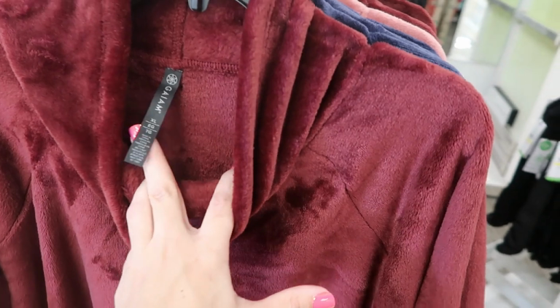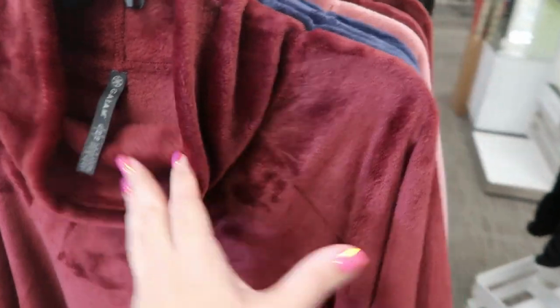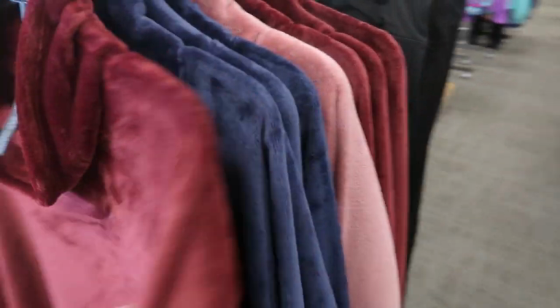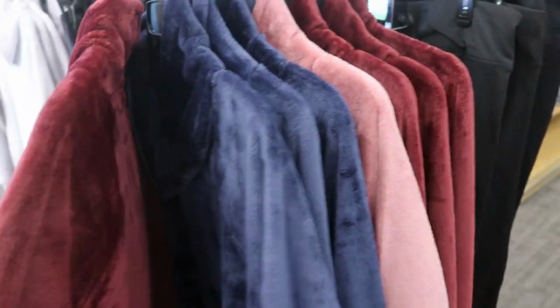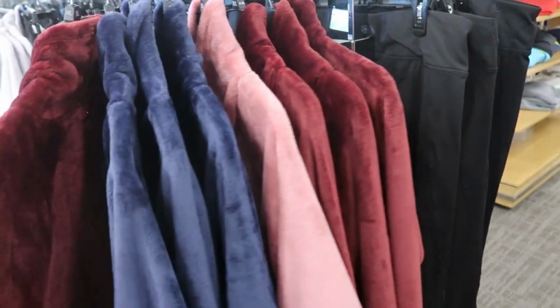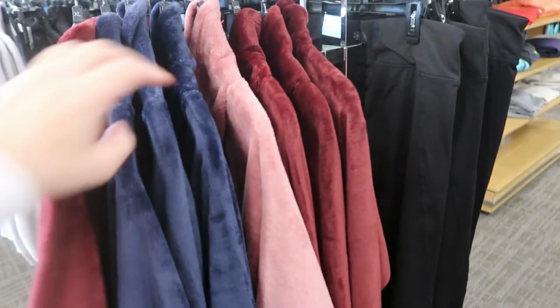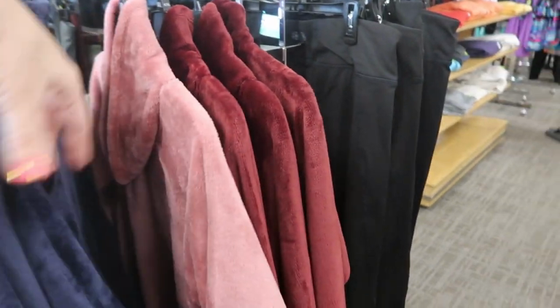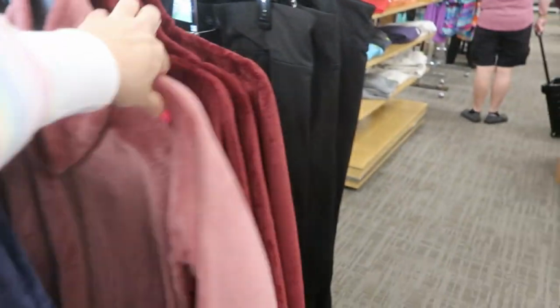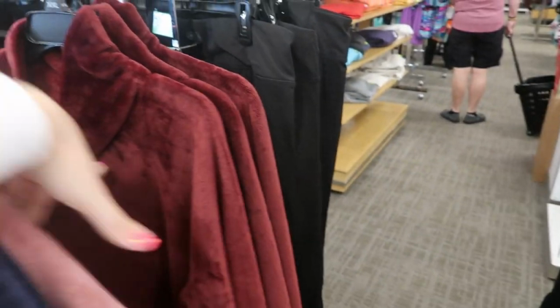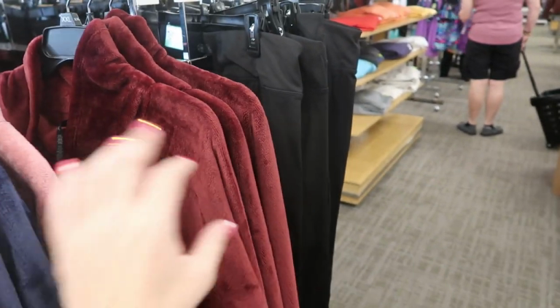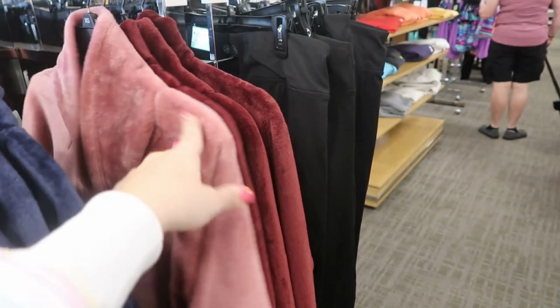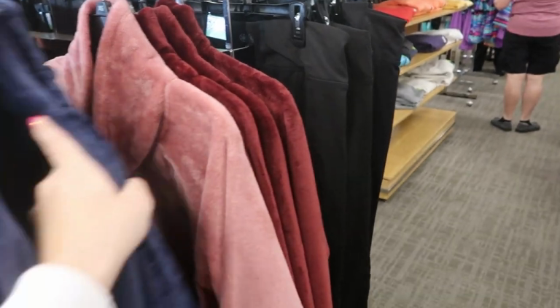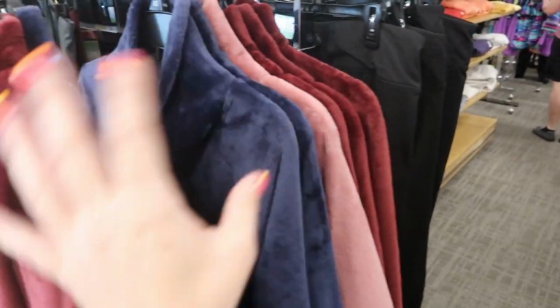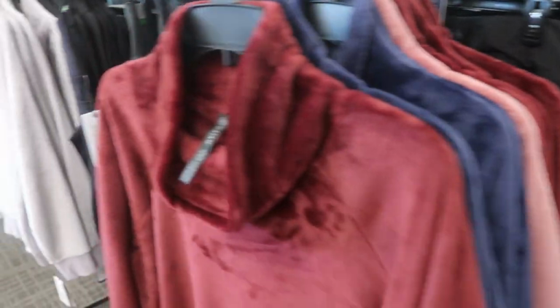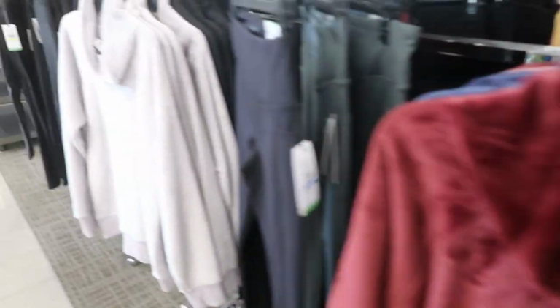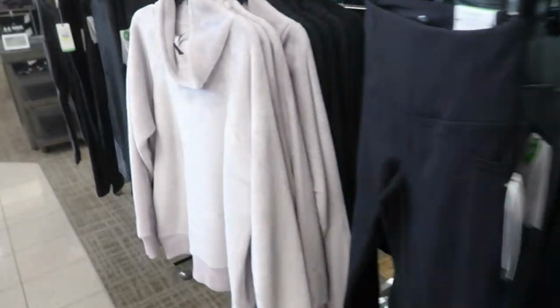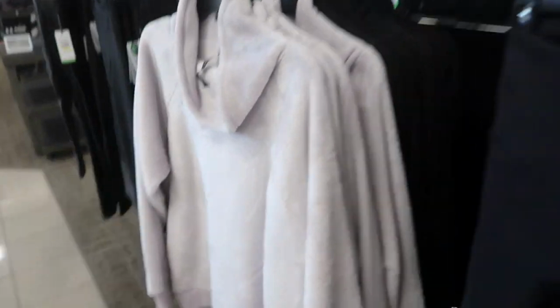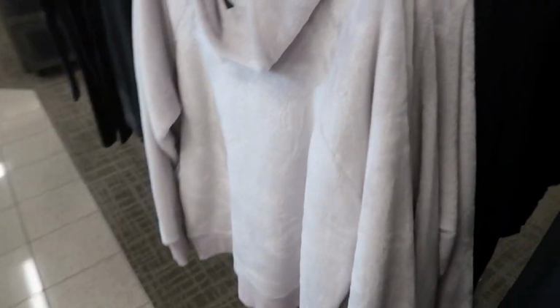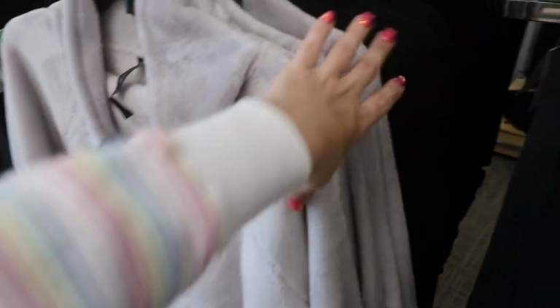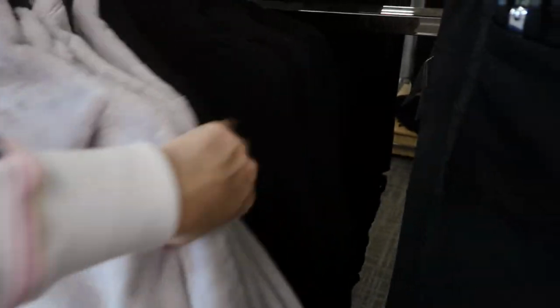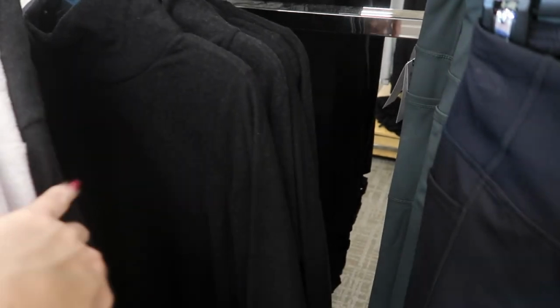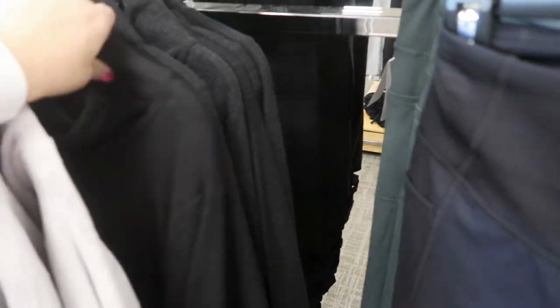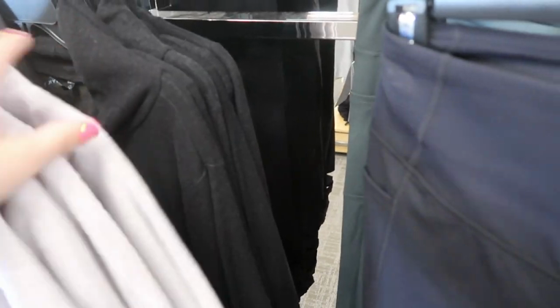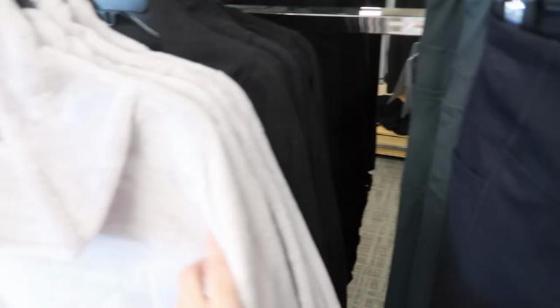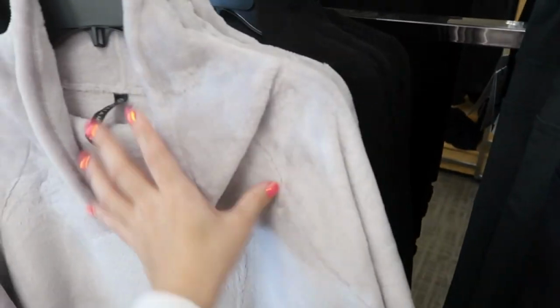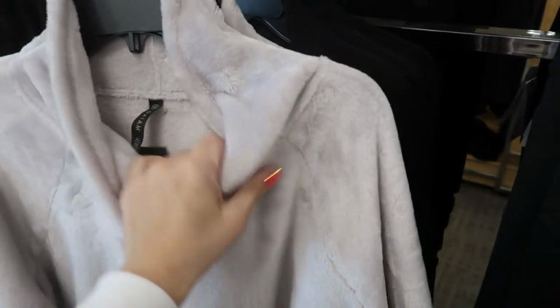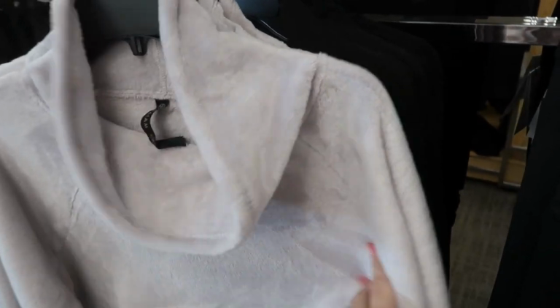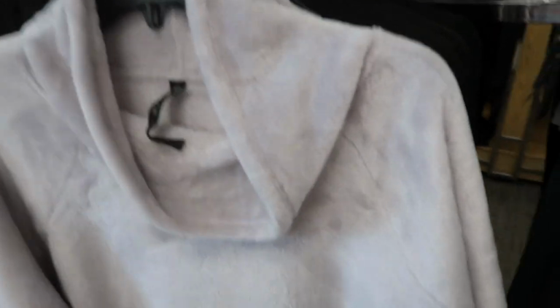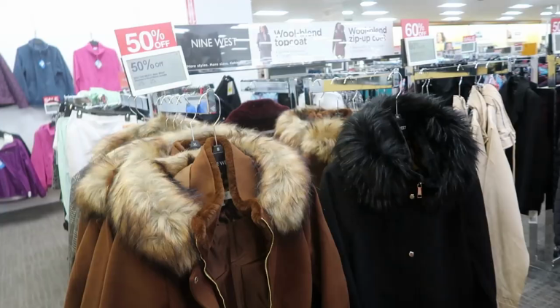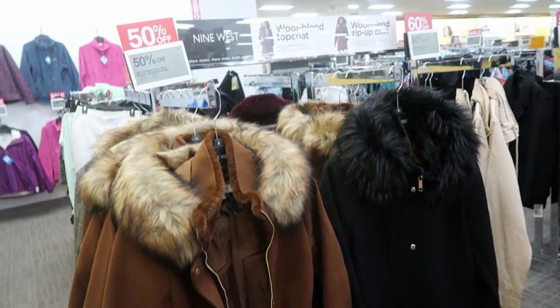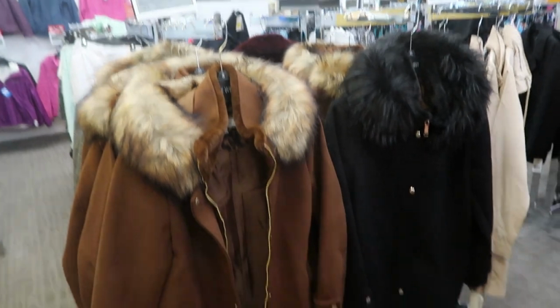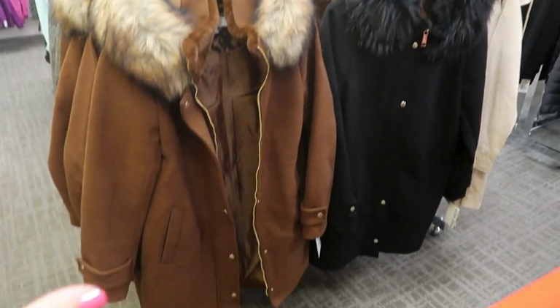By Guyum they have these plush turtlenecks in burgundy, pink, navy, and gray. The black one isn't as fluffy as the others.